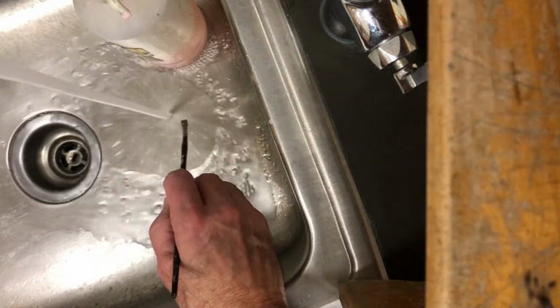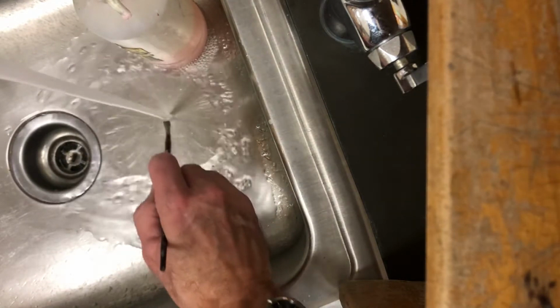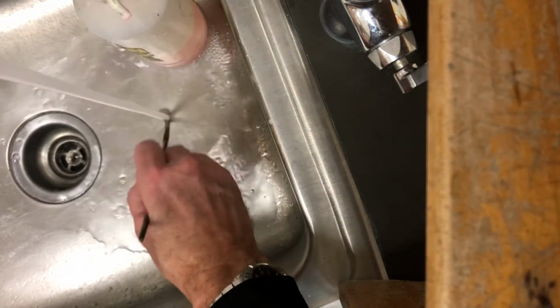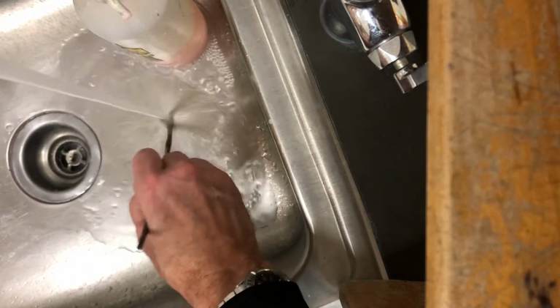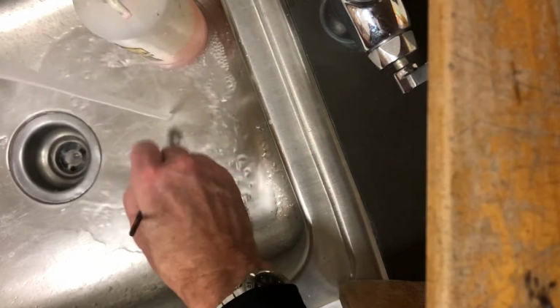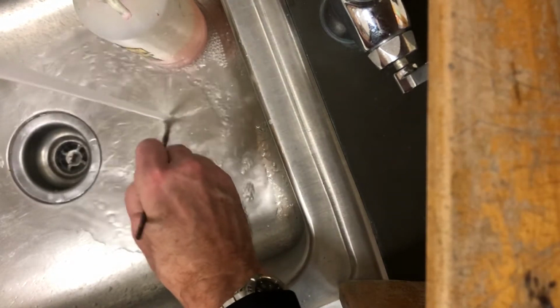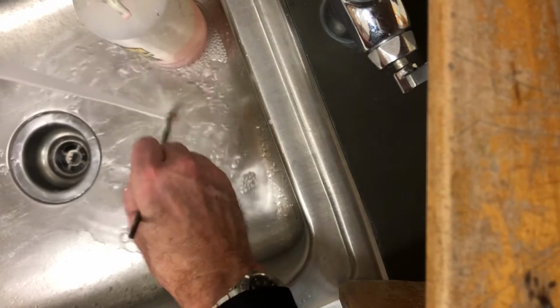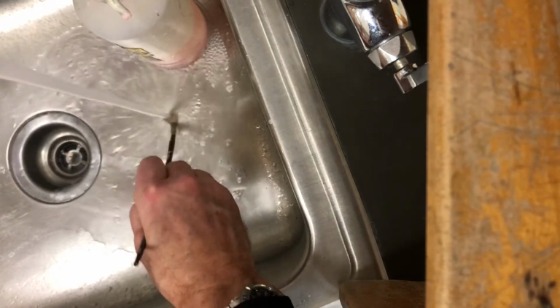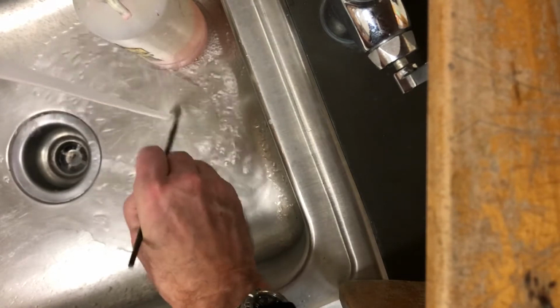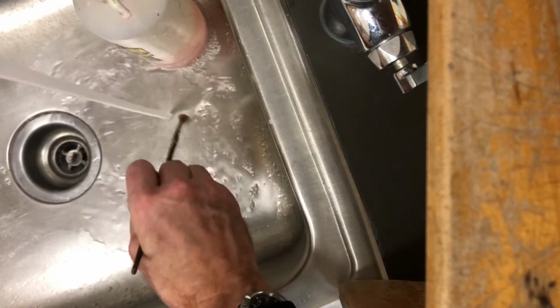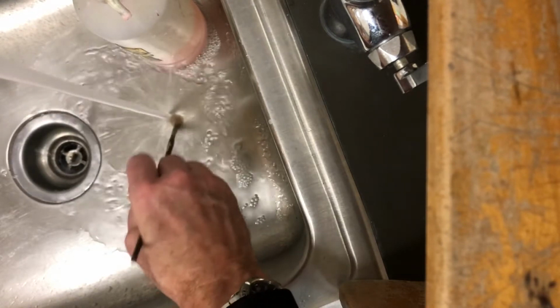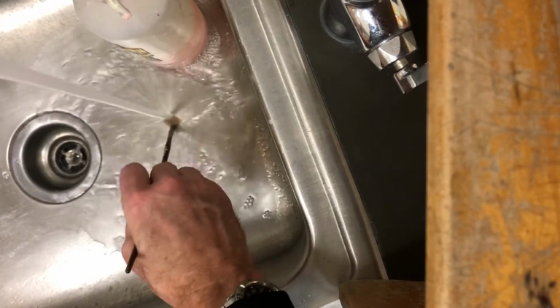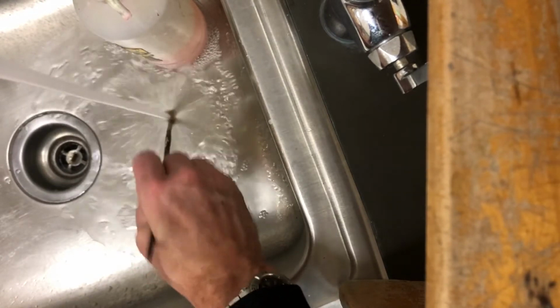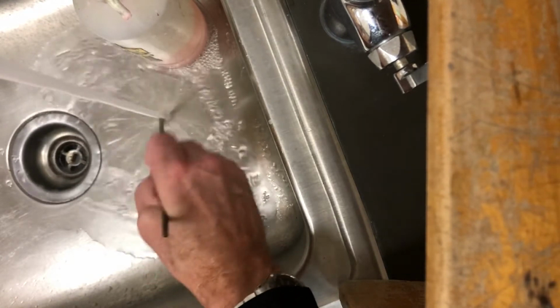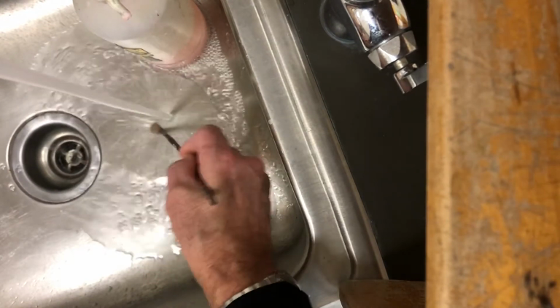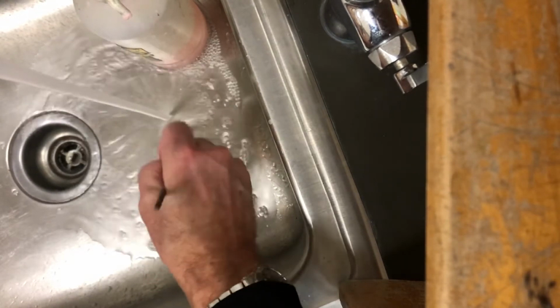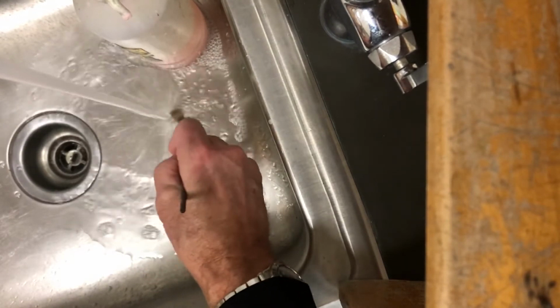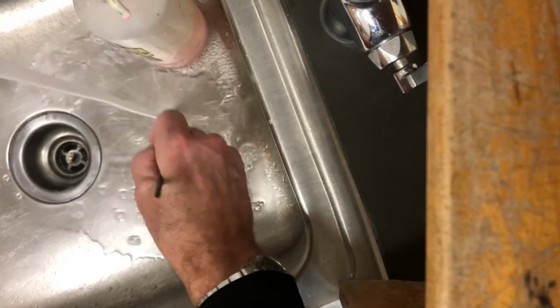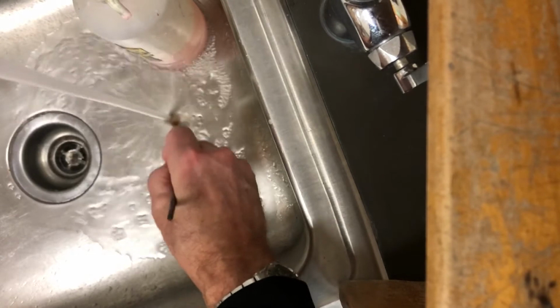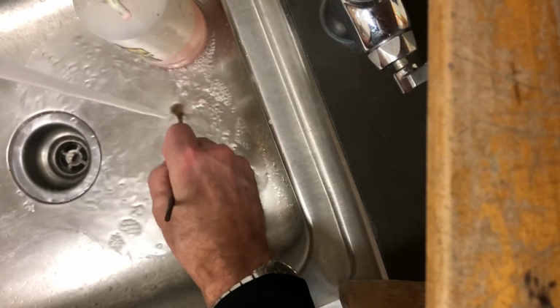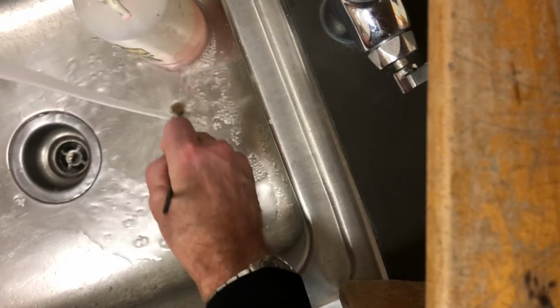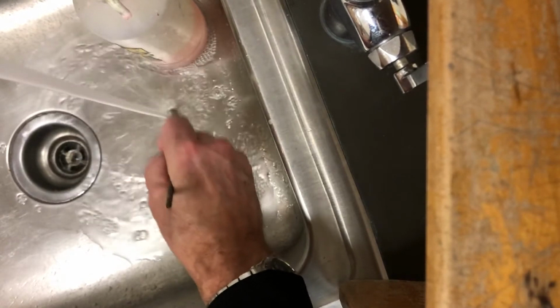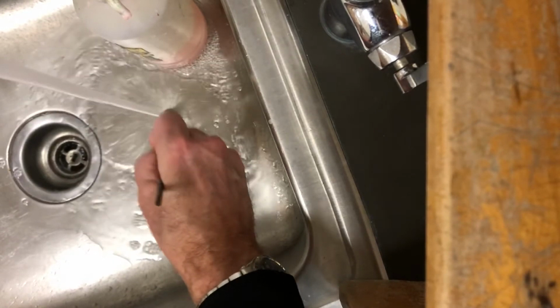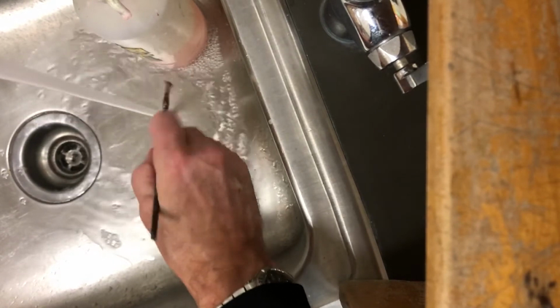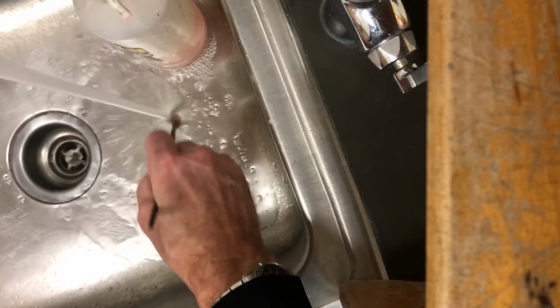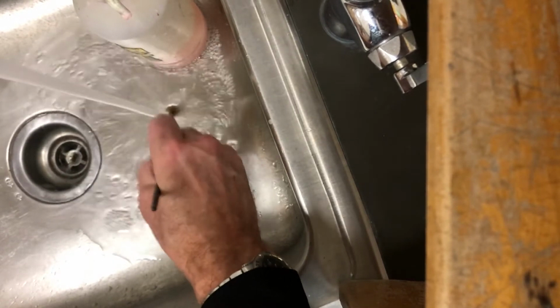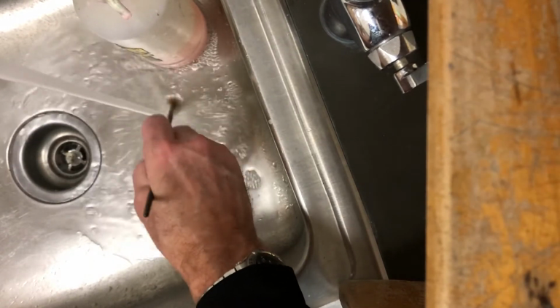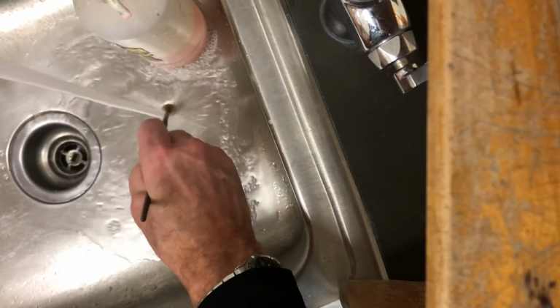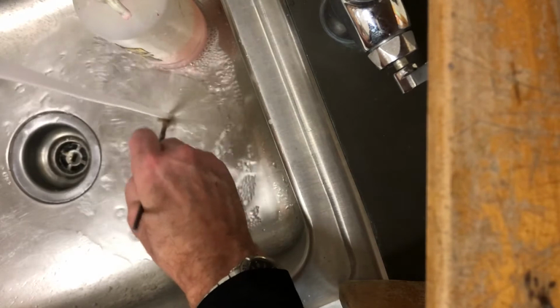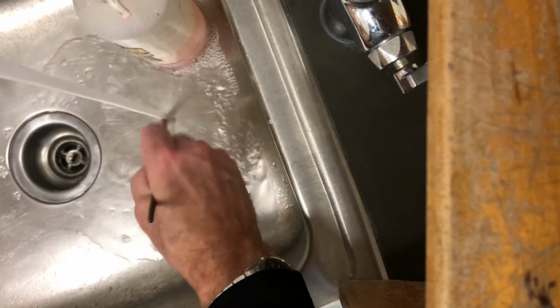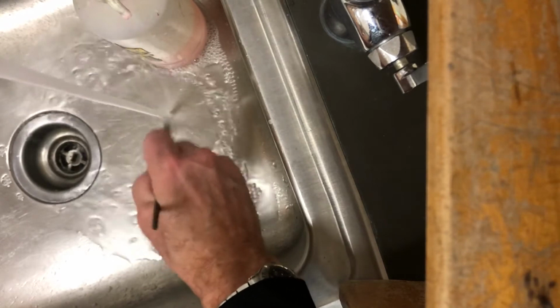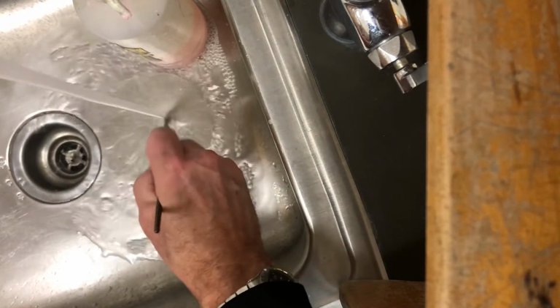So you want to run the water and just push your brush down on the bottom of the sink and get as much of it out. Pressing down hard helps to spread those bristles apart and helps the water to really get in there and wash it out.